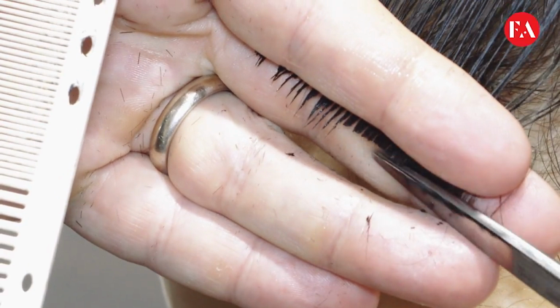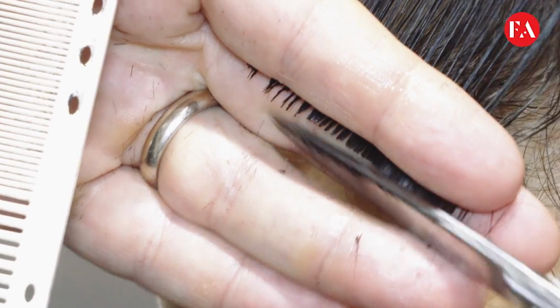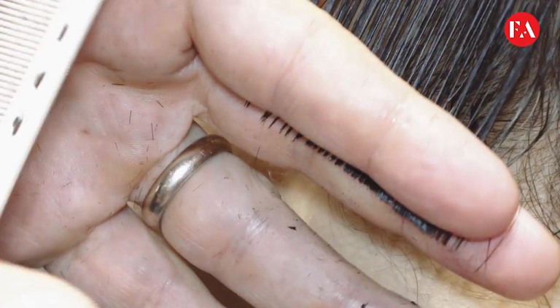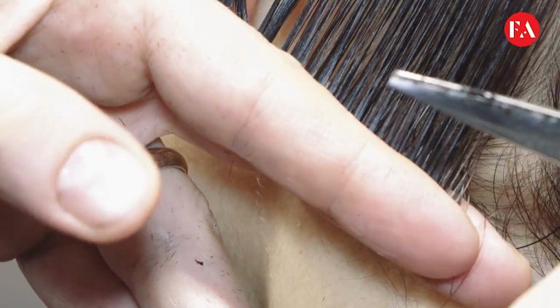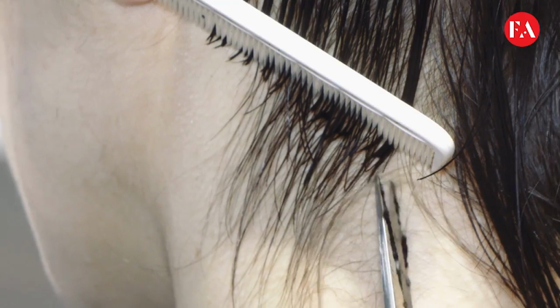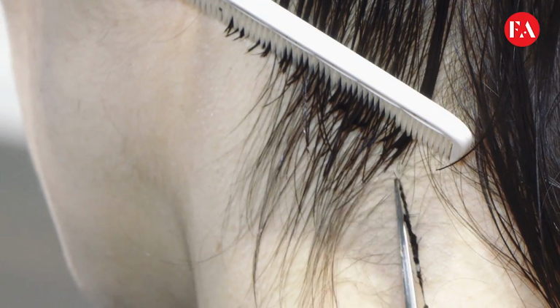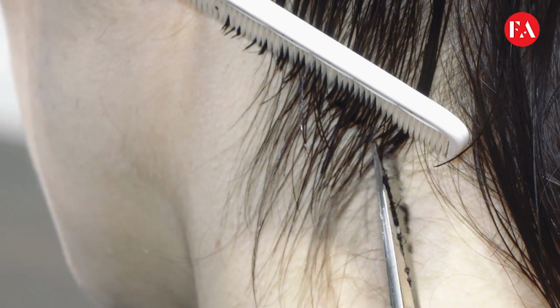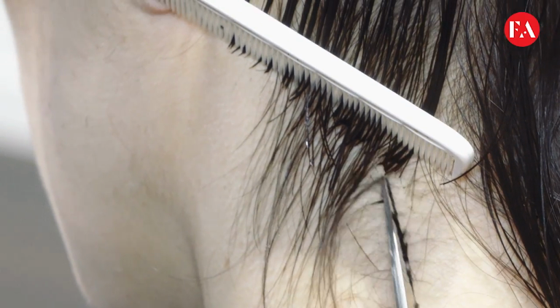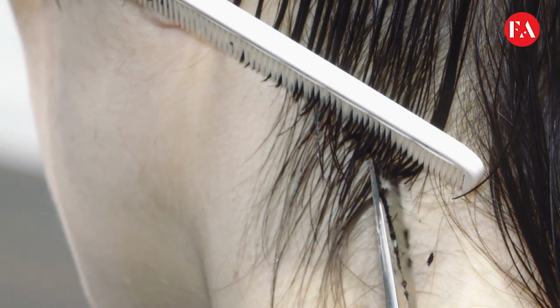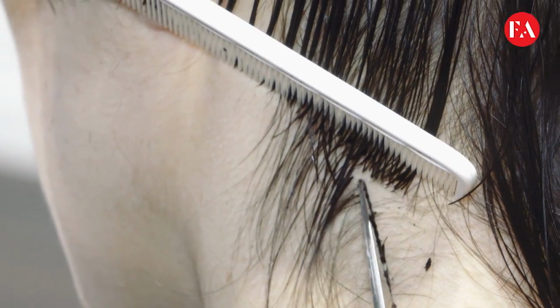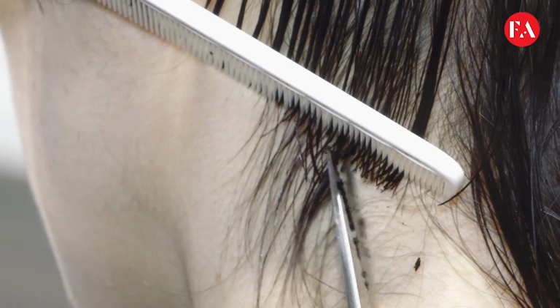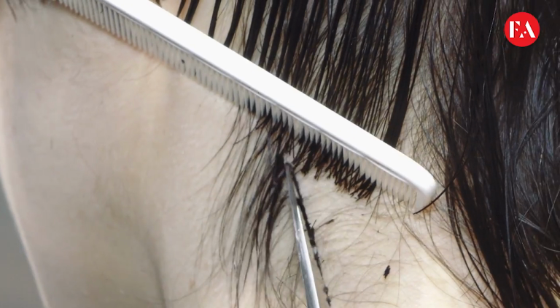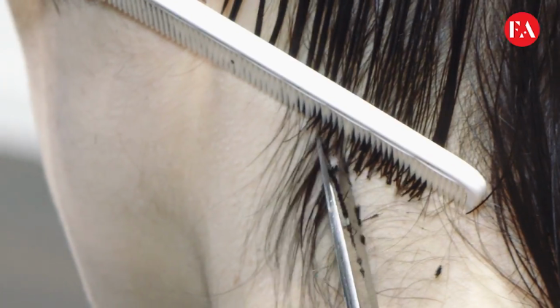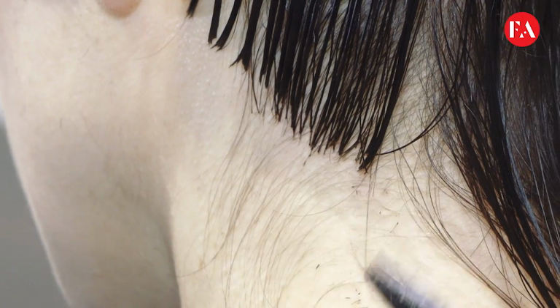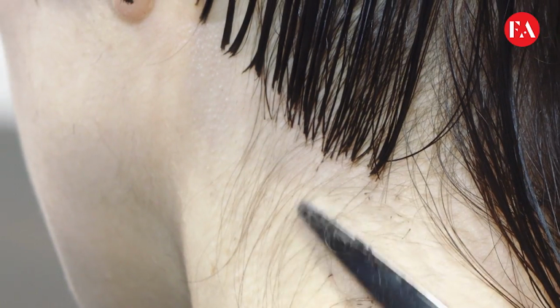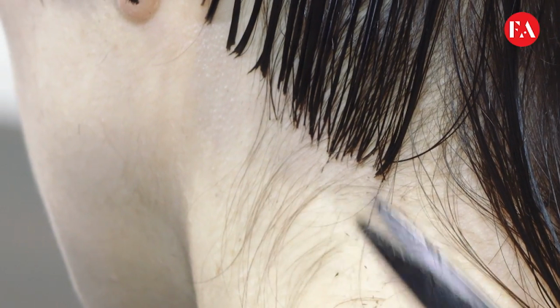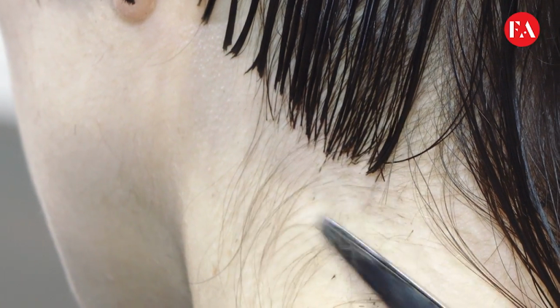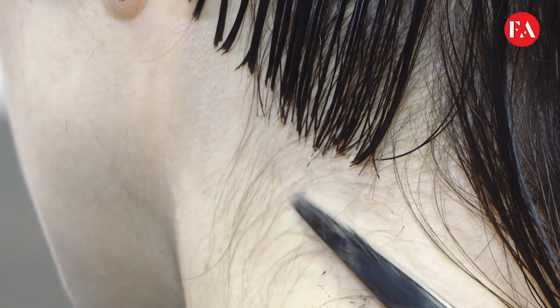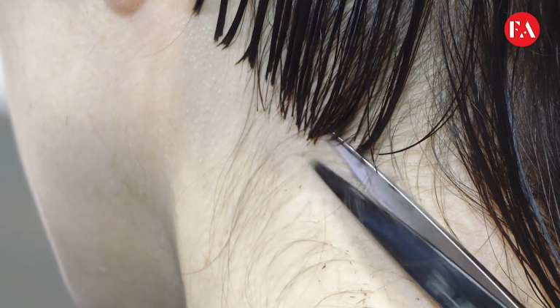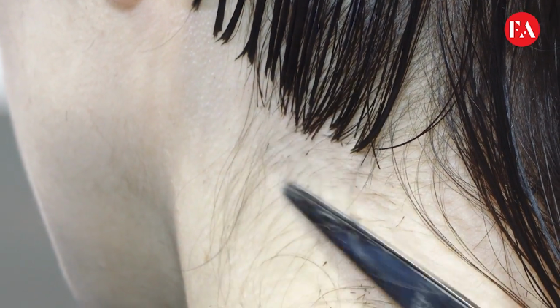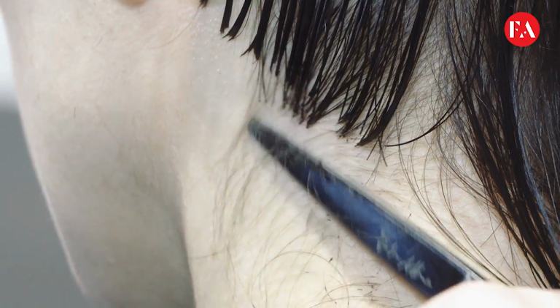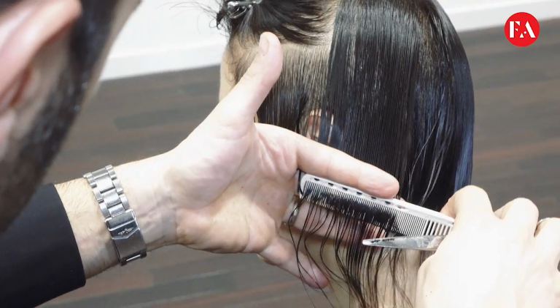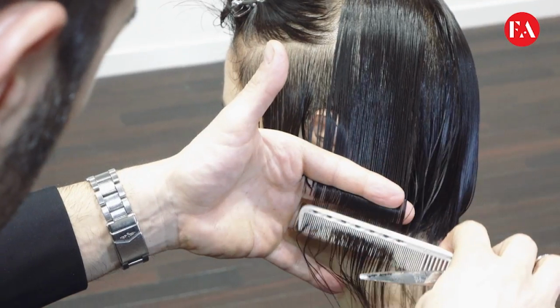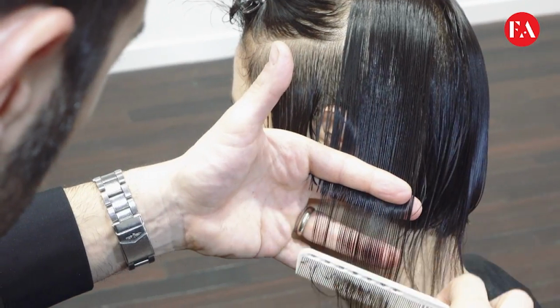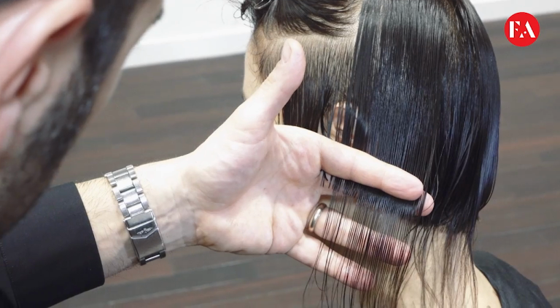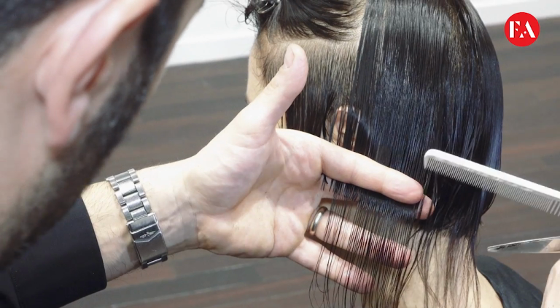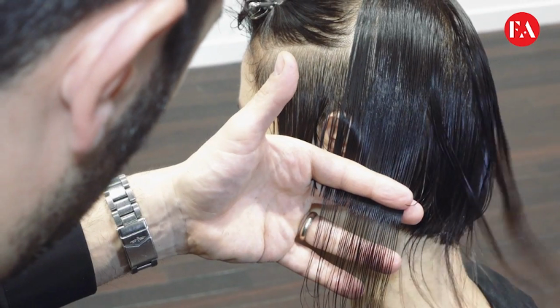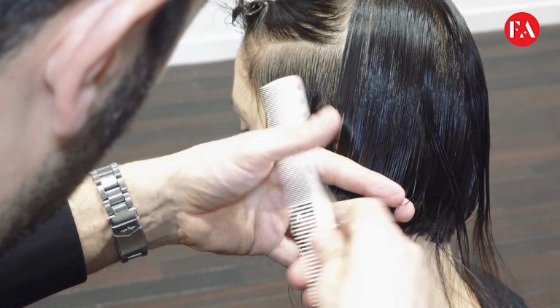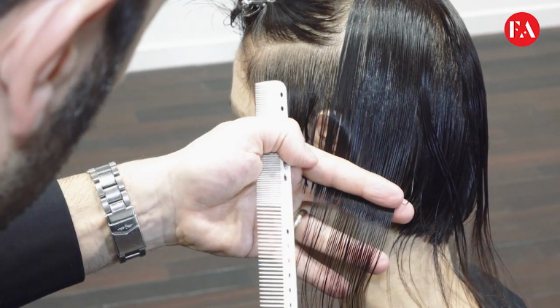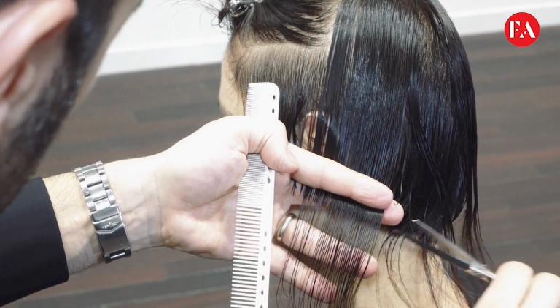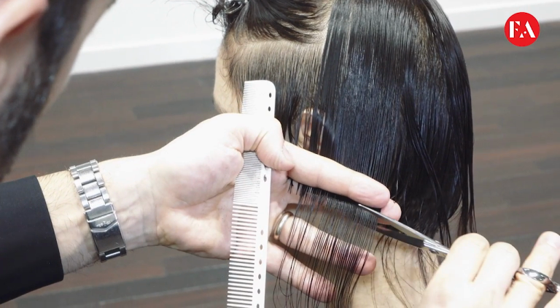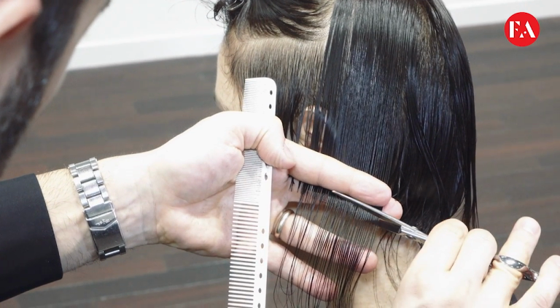This haircut is specifically good for this kind of texture, where we work on a very fine density to increase body and texture, making it easy to manage for a daily look.